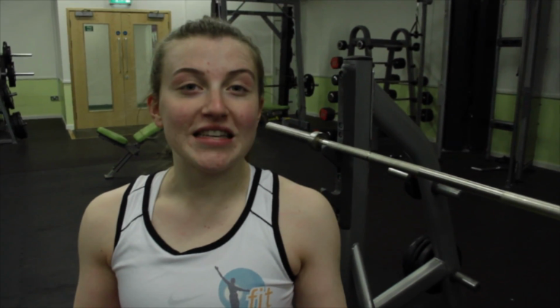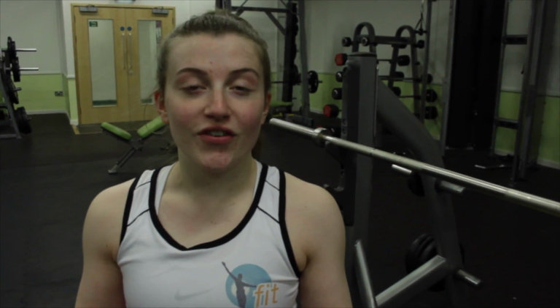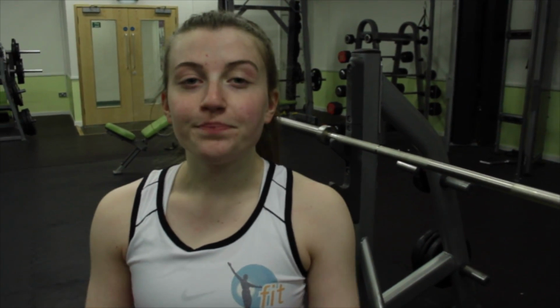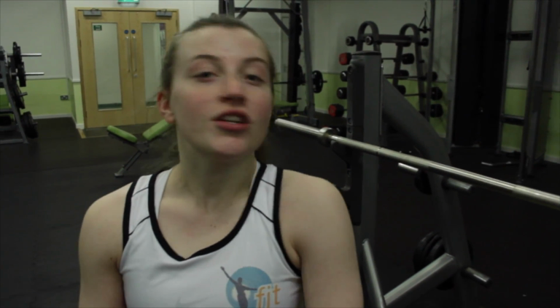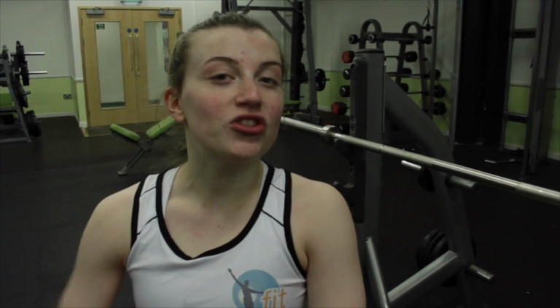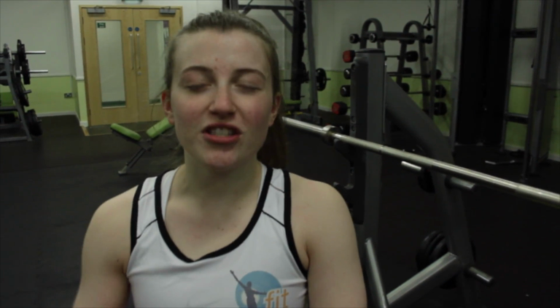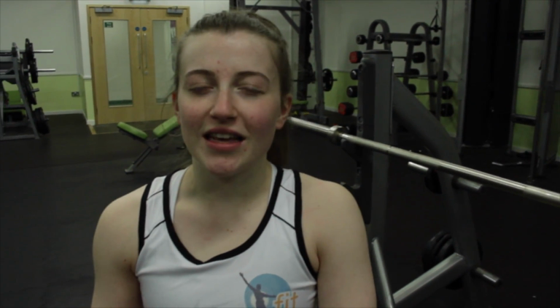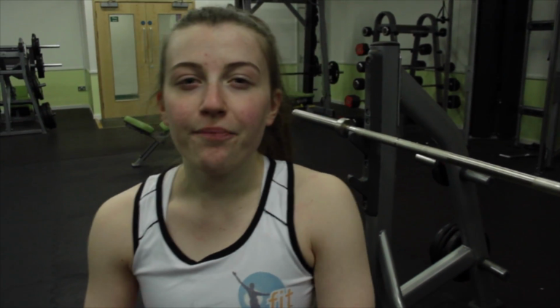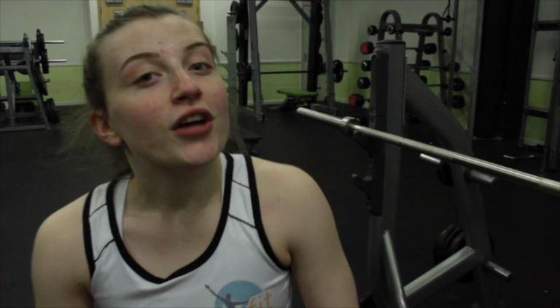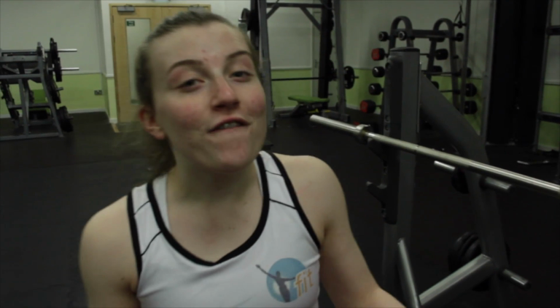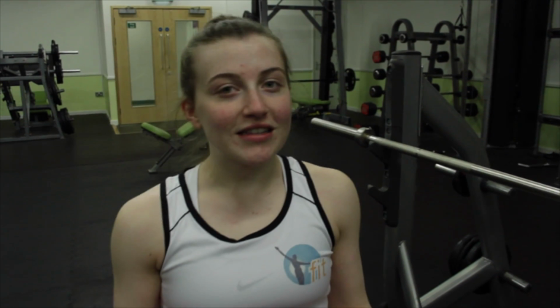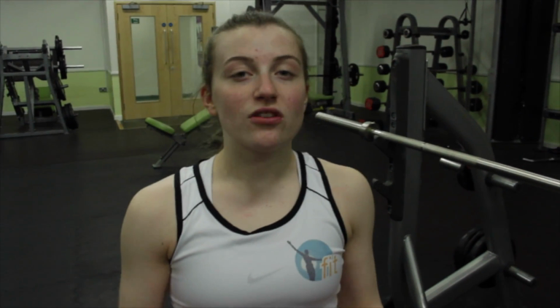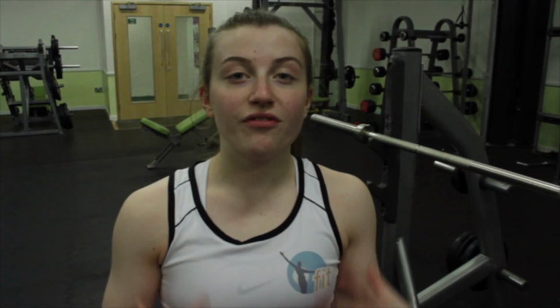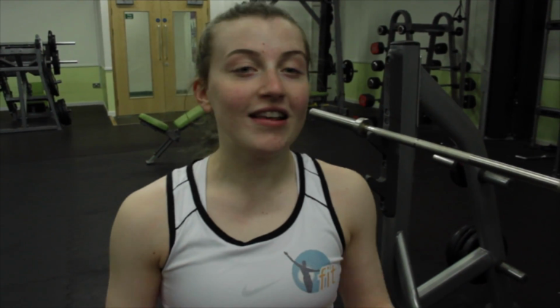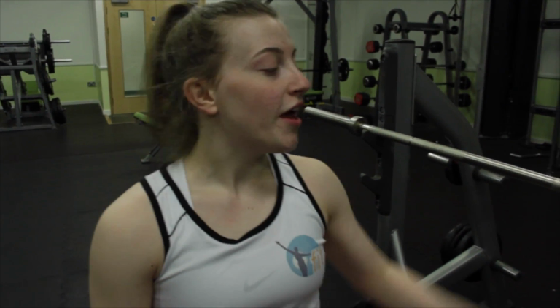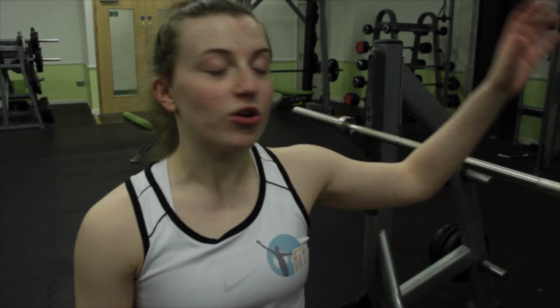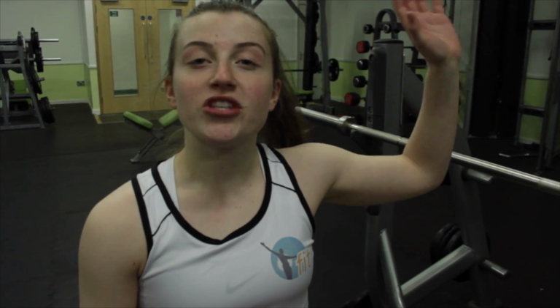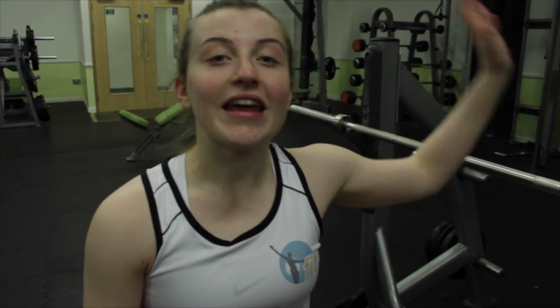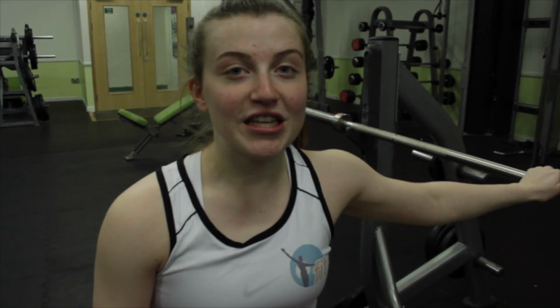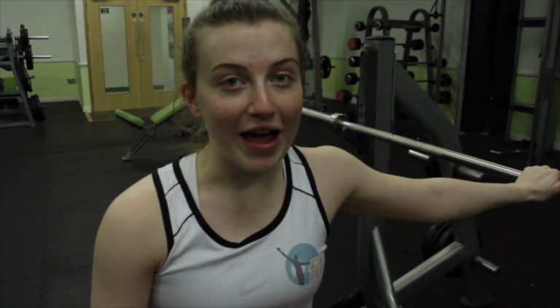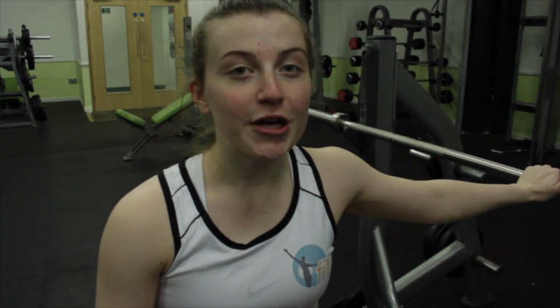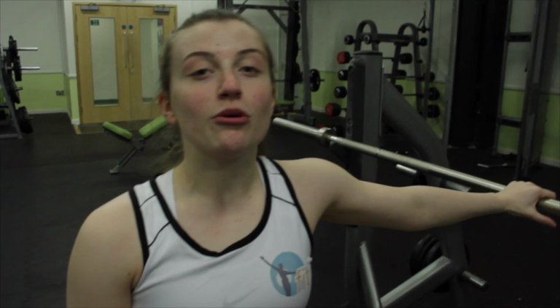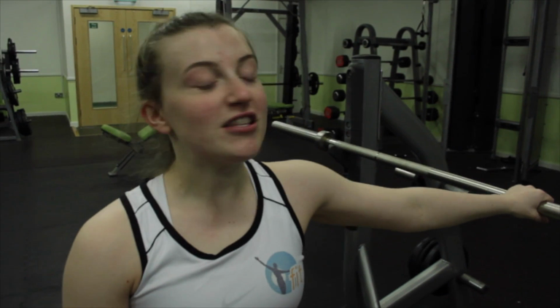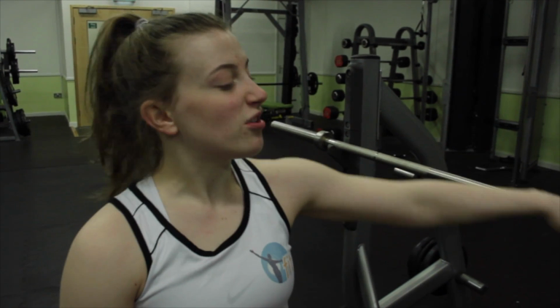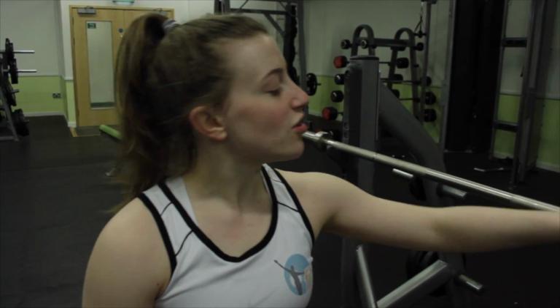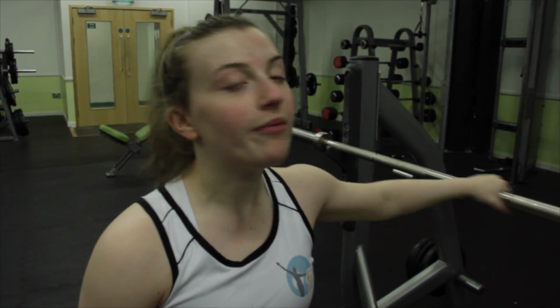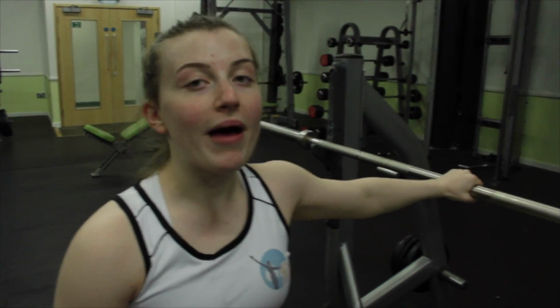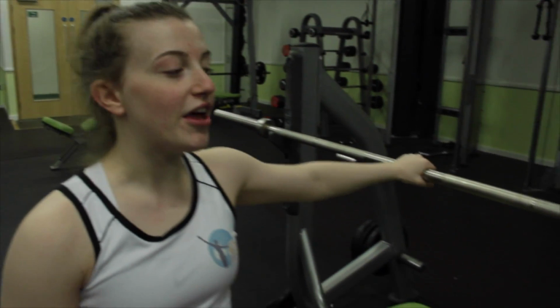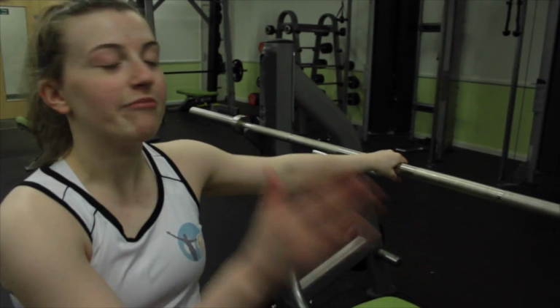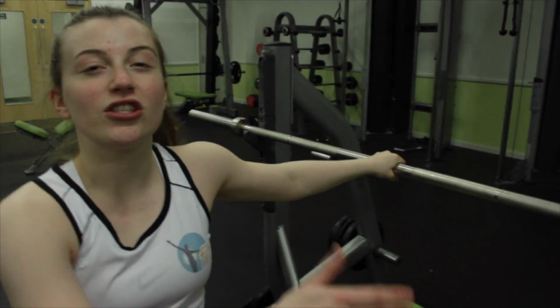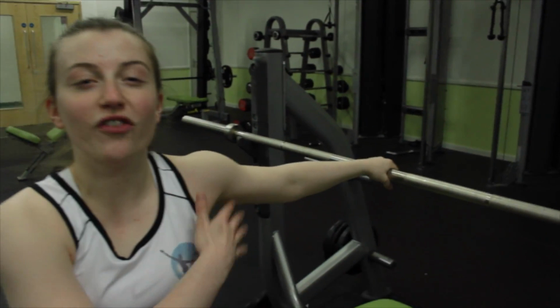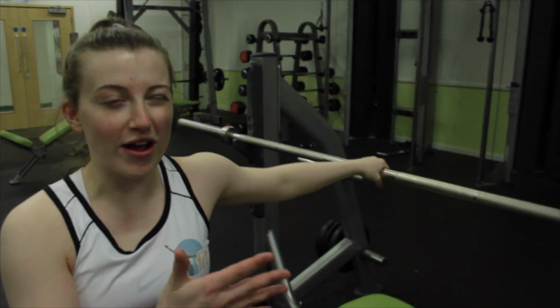So we'll just get on to the exercise now. The first exercise we'll be doing for chest is the guillotine press. With this we're just going to use a normal barbell that you can add plates to for progression.